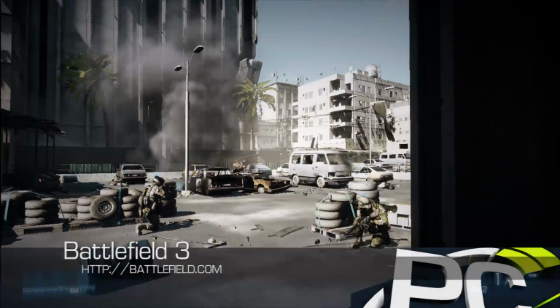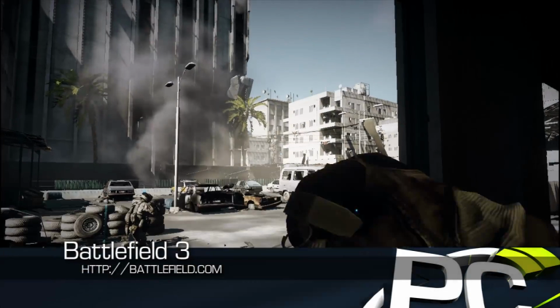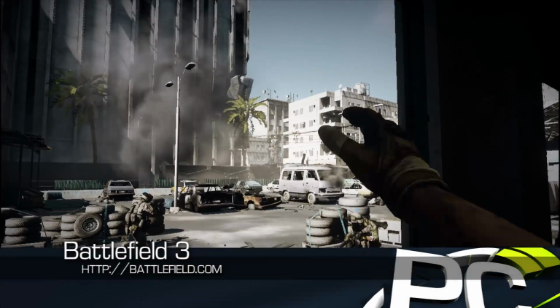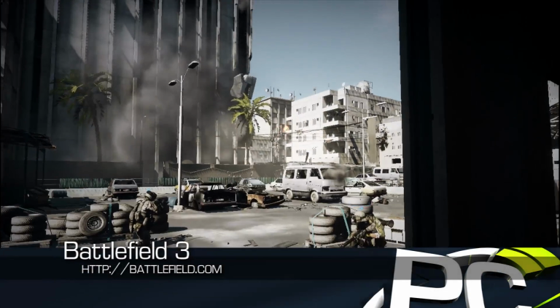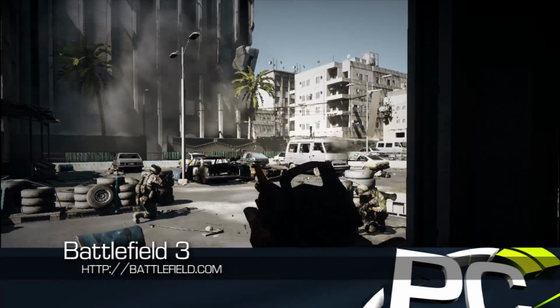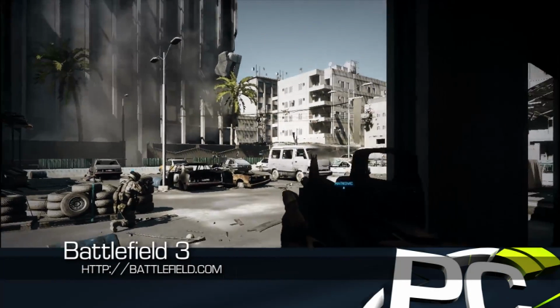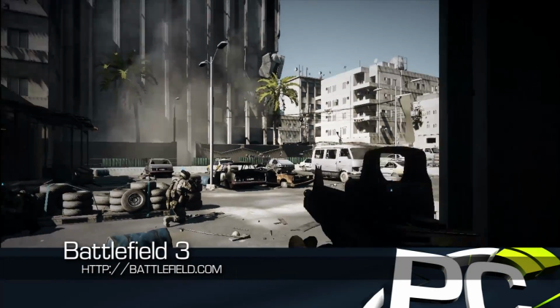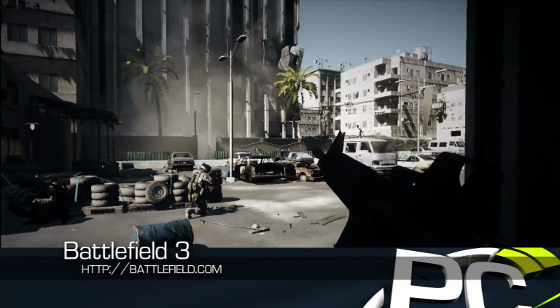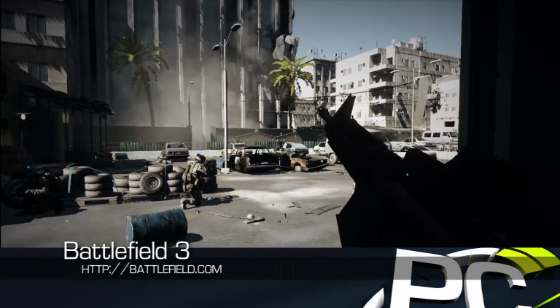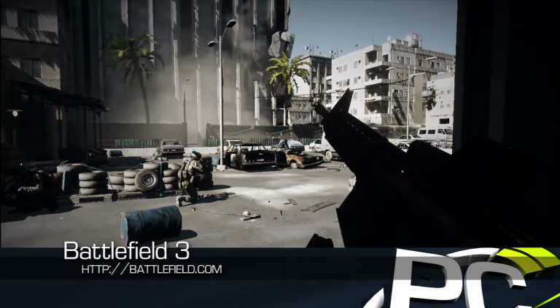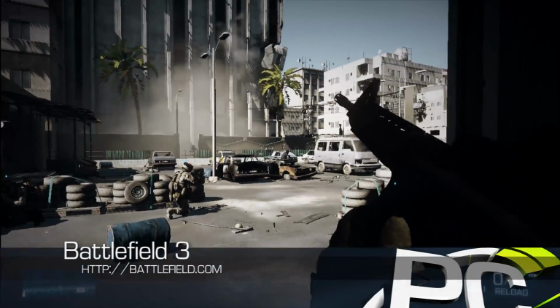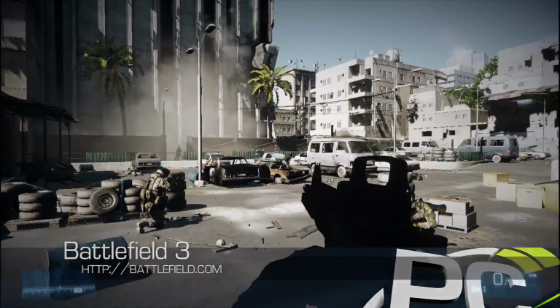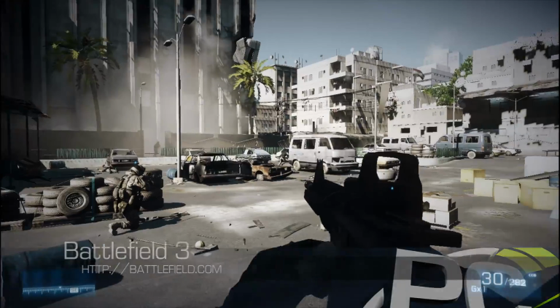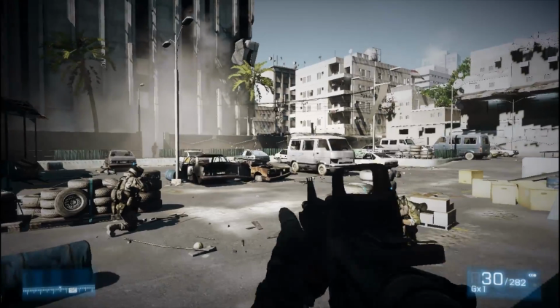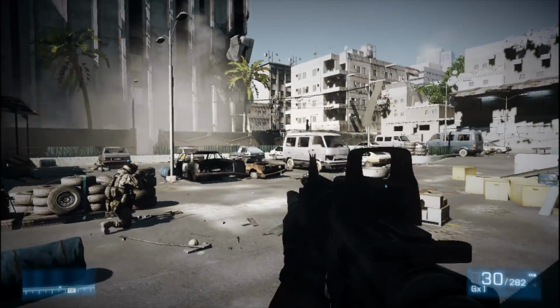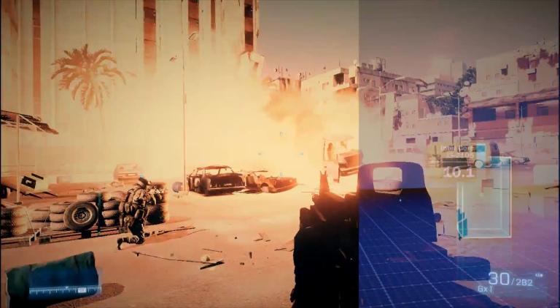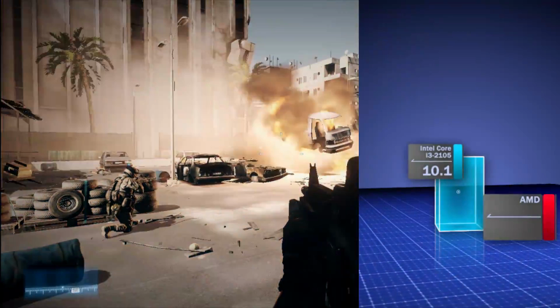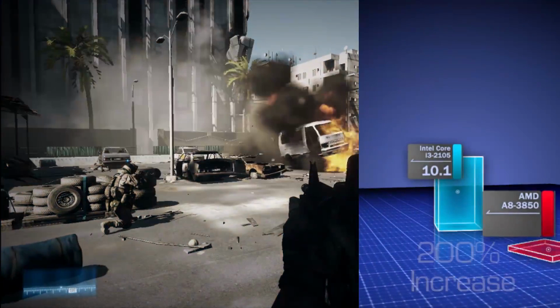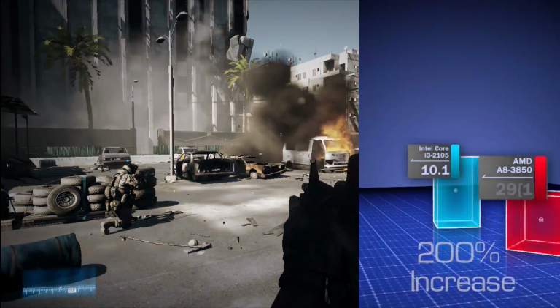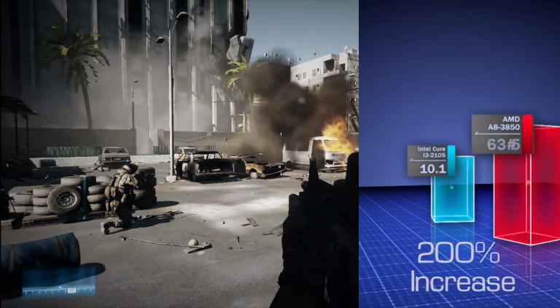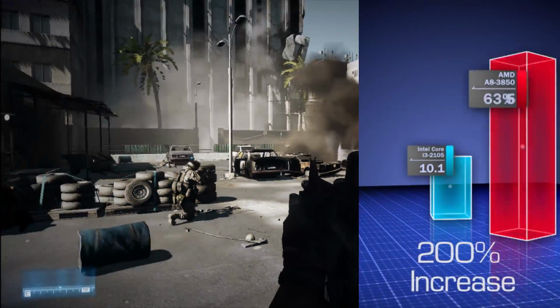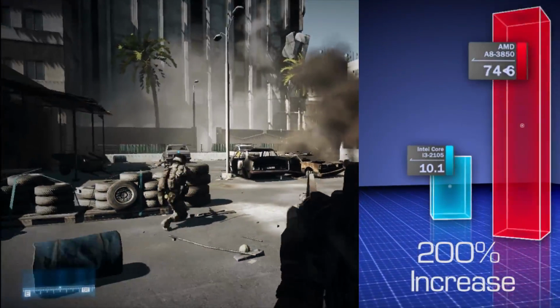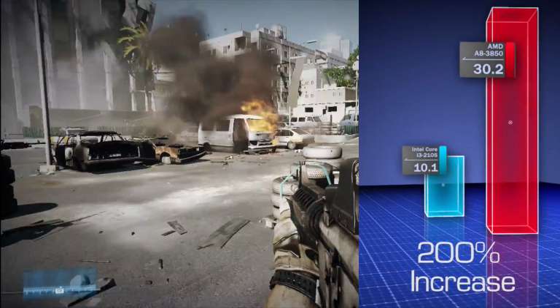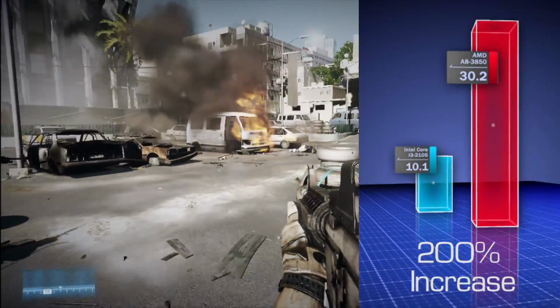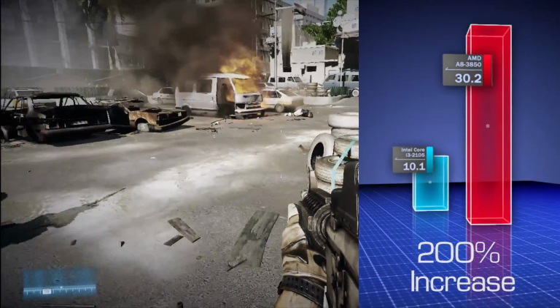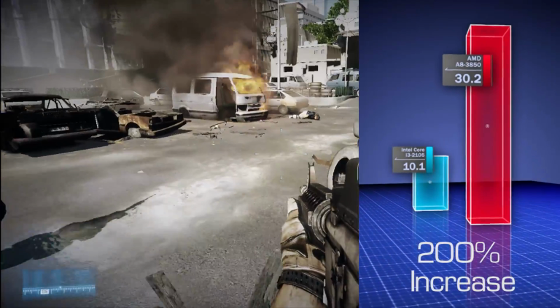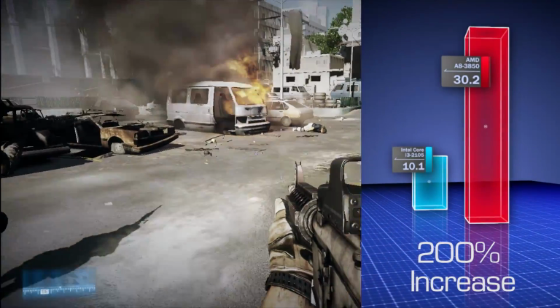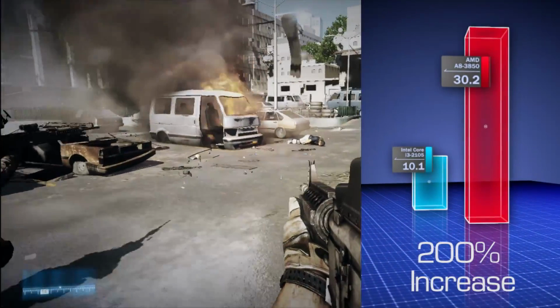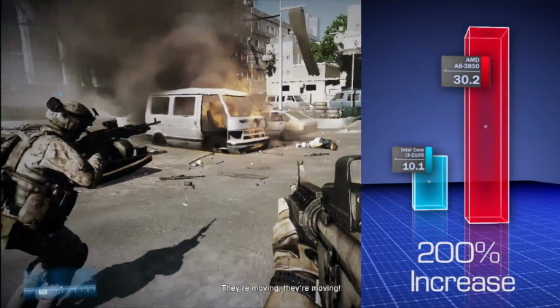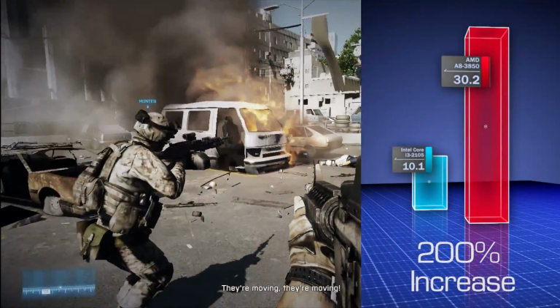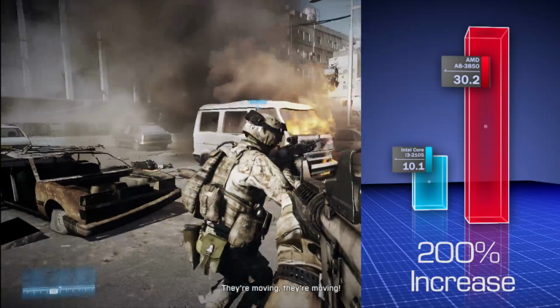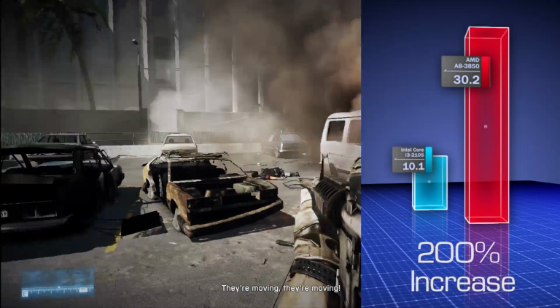Battlefield 3 stormed the scene in October, providing a truly unique multiplayer experience, and though we had to run it at 1366x768, it was playable only on the AMD platform.